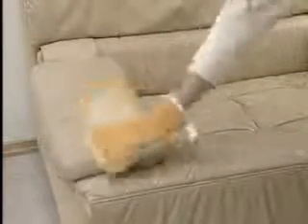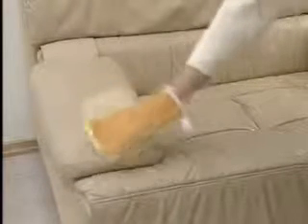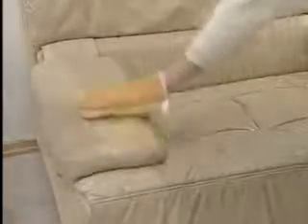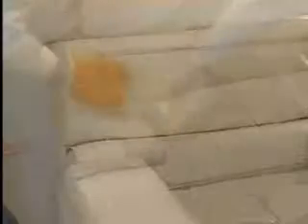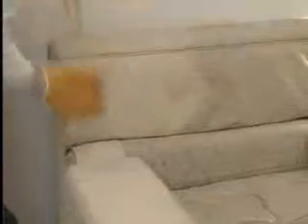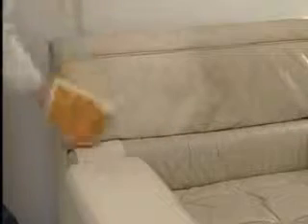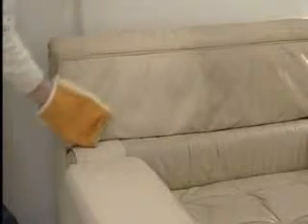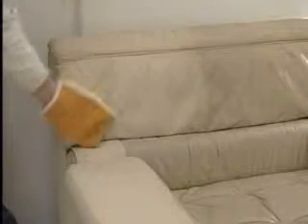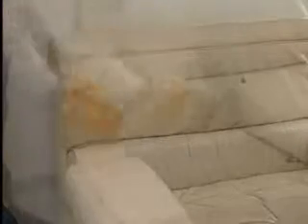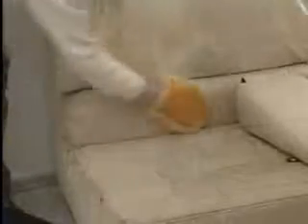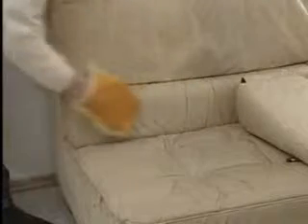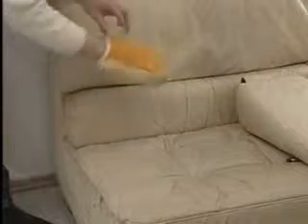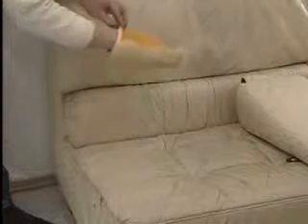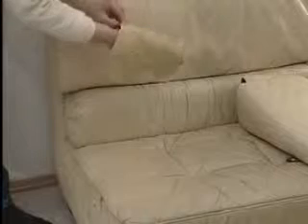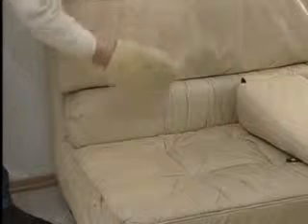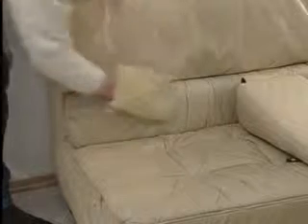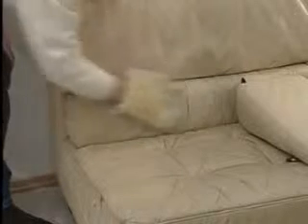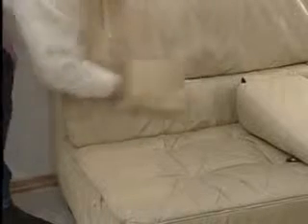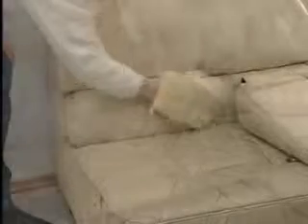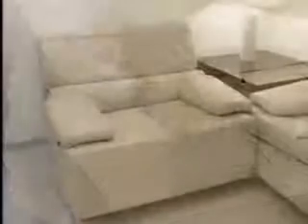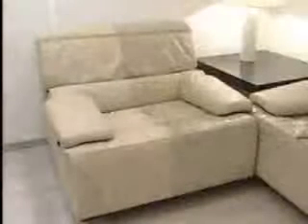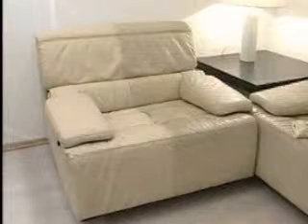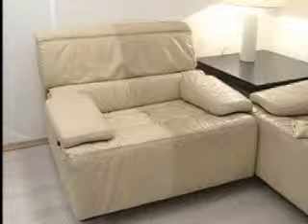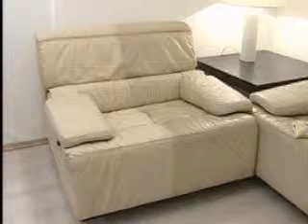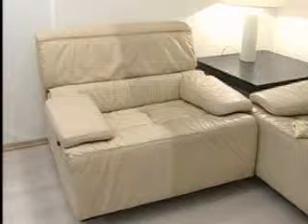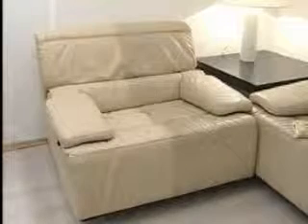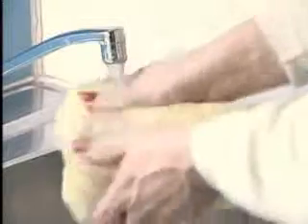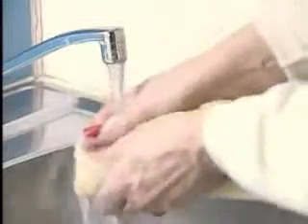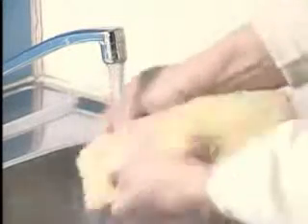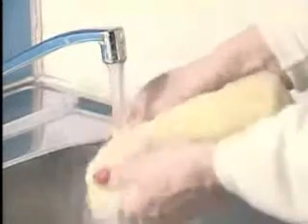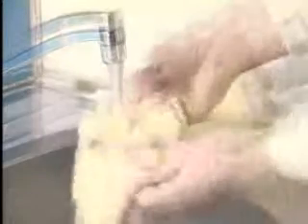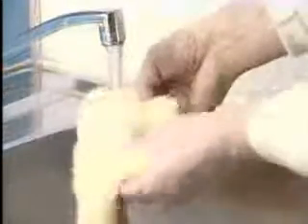Turn the Leather Care Glove over and use the reverse side to polish gently the cleaned area. The surface of the leather is dry and completely fat-free. The Leather Care Glove is made of microfibres which can easily be washed in warm water.